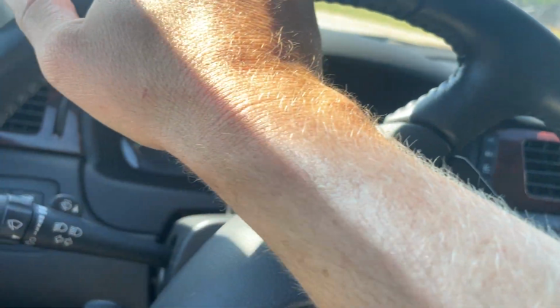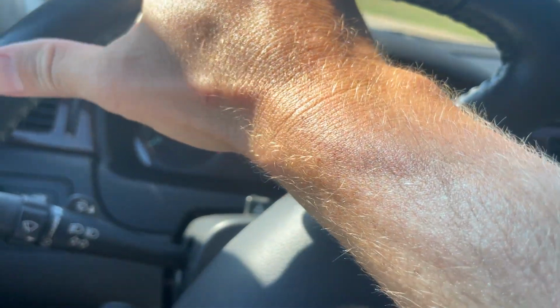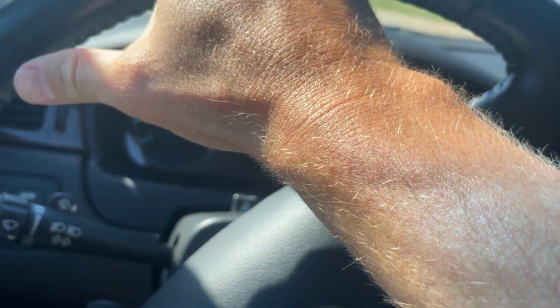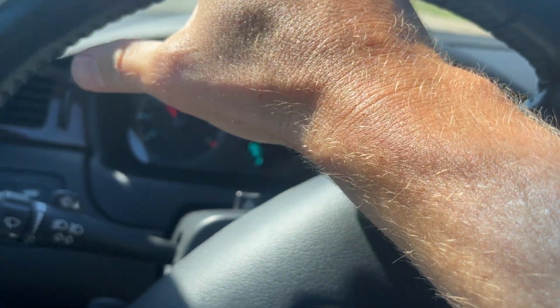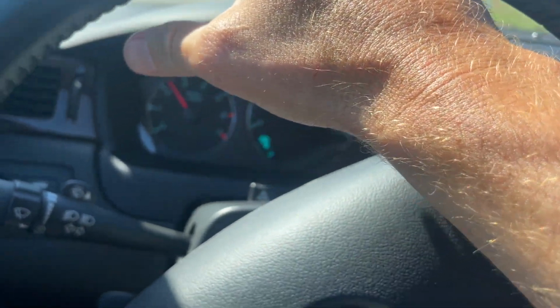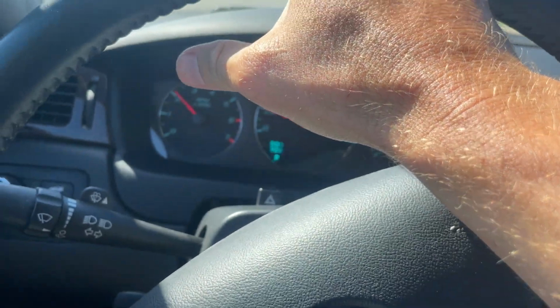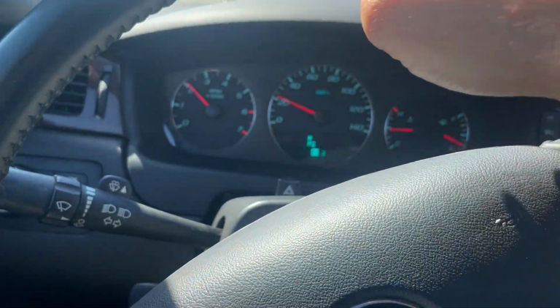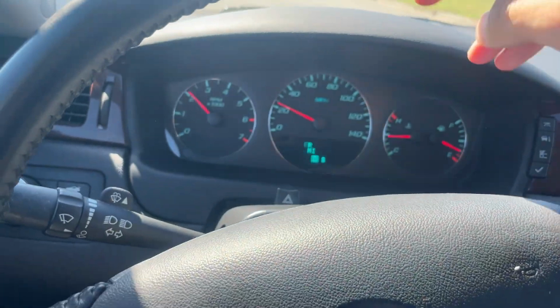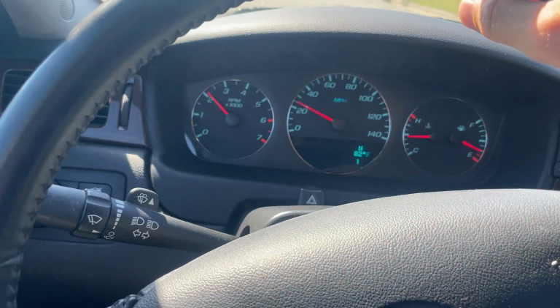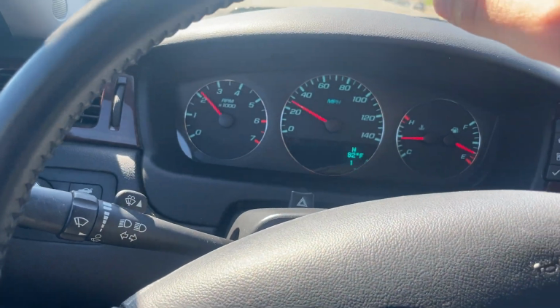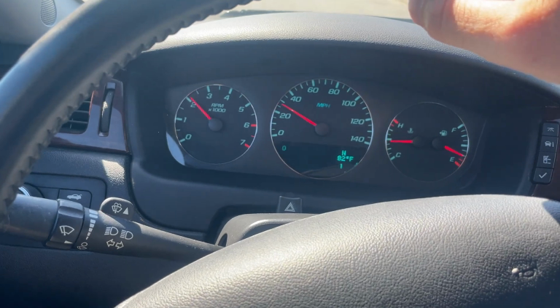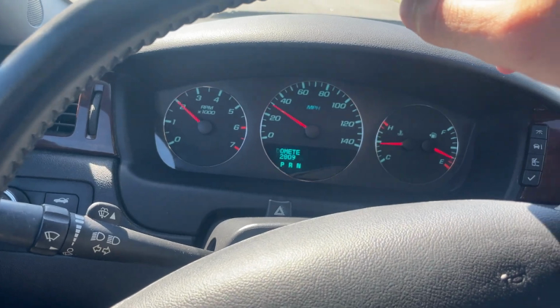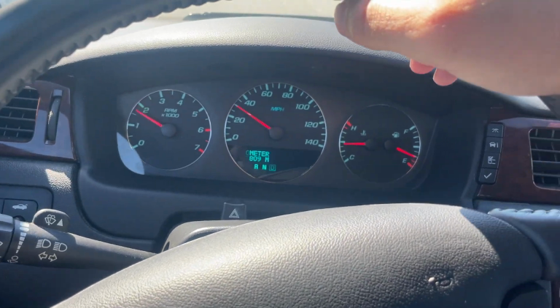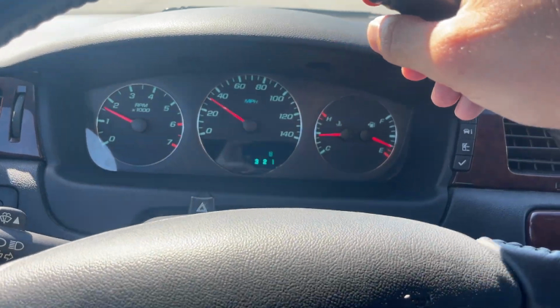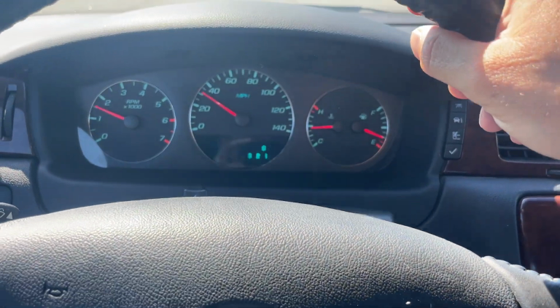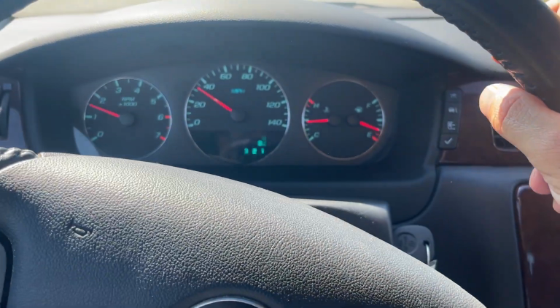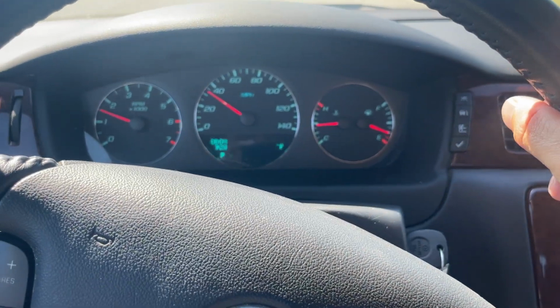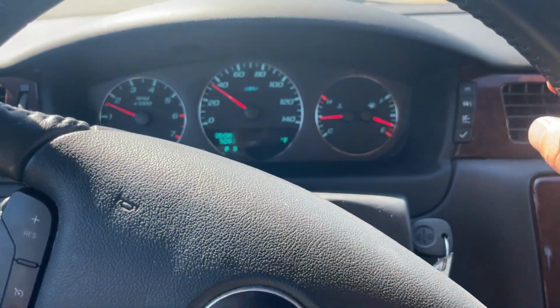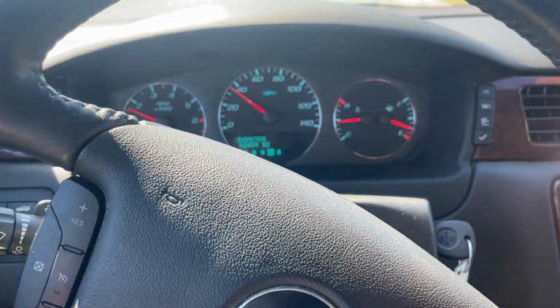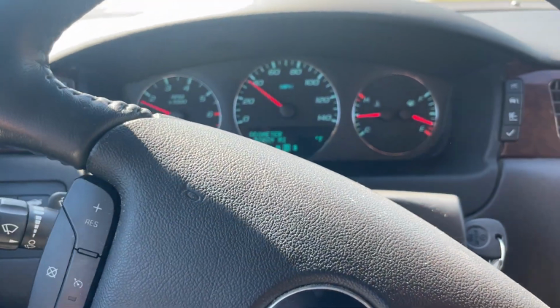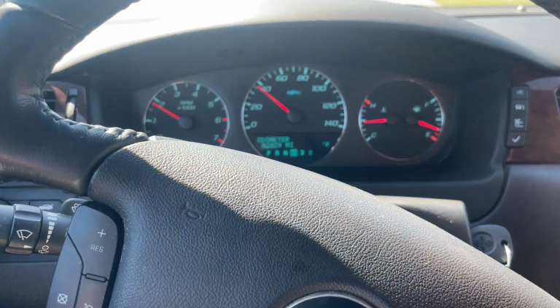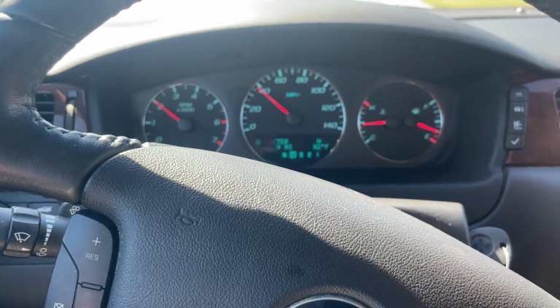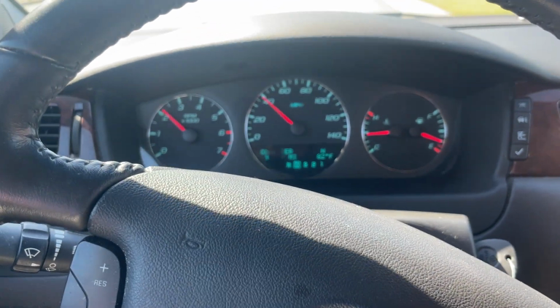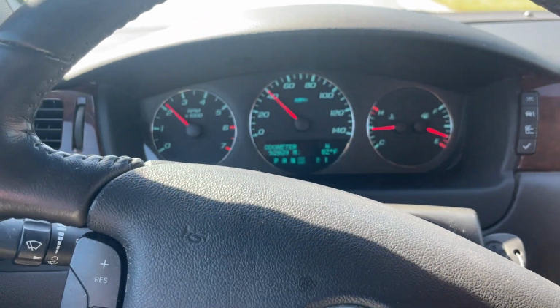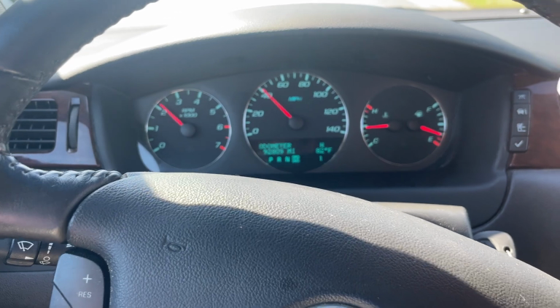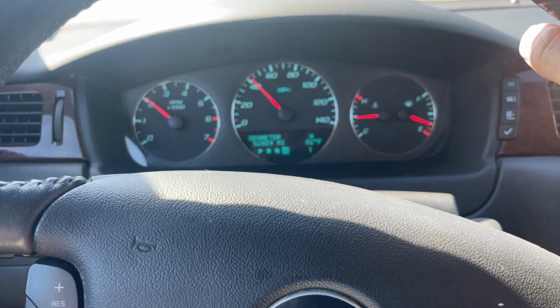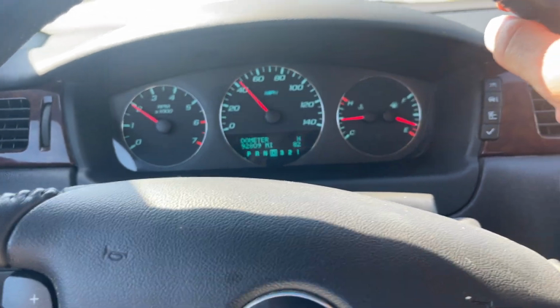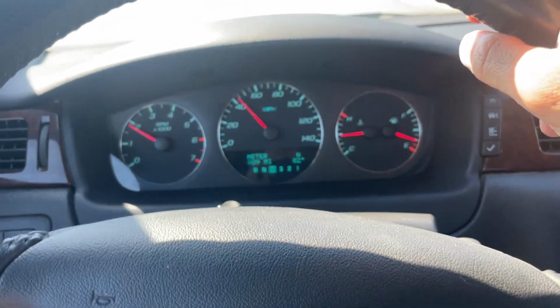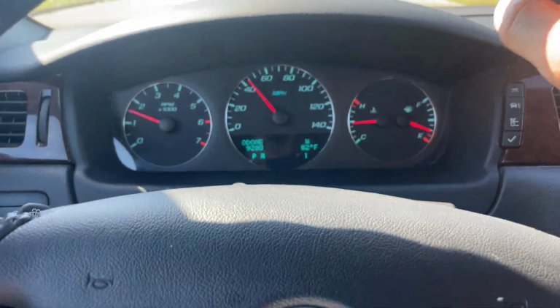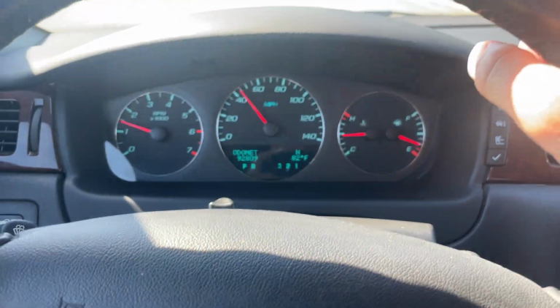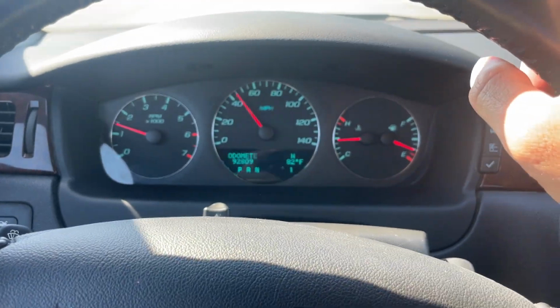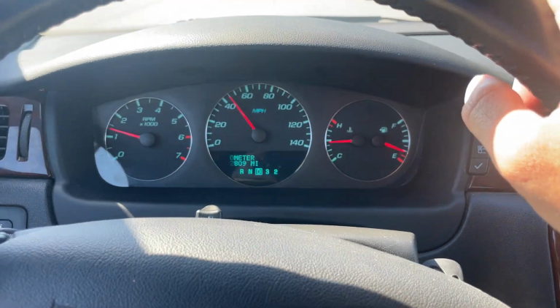It's going to drive and accelerate and then I'm going to get on the brakes — that should just about cover it. It's 92,809 miles. No check engine lights, nothing like that.